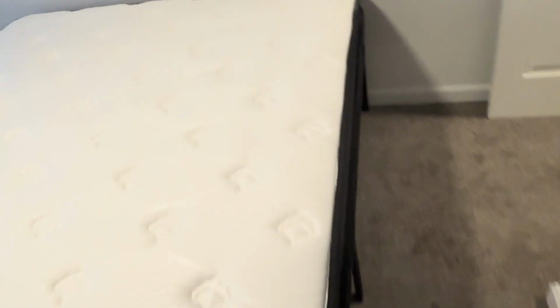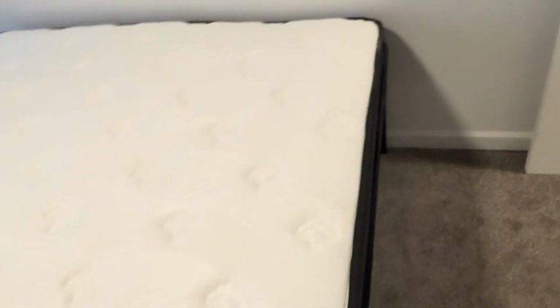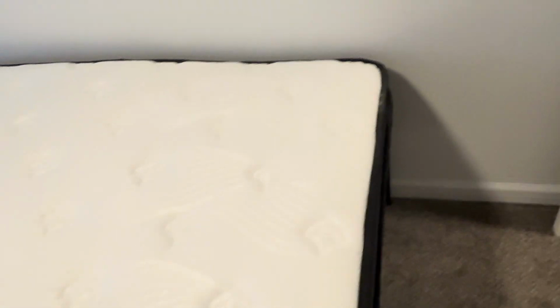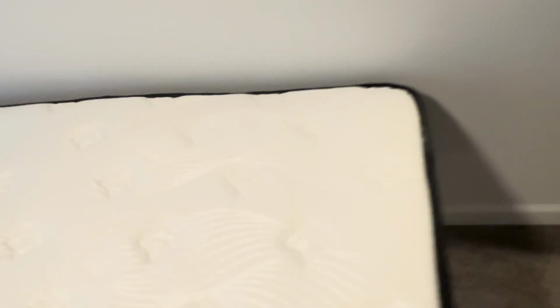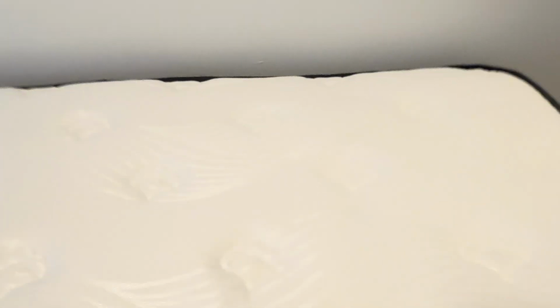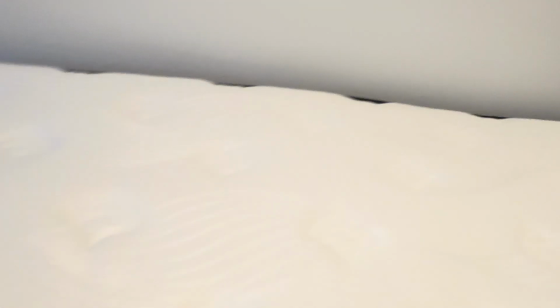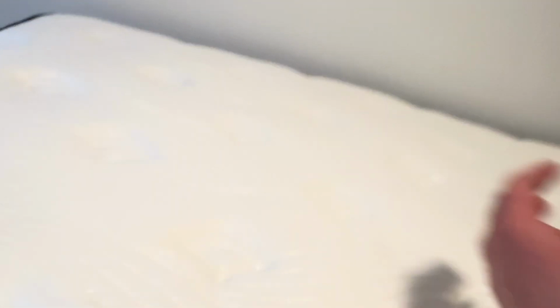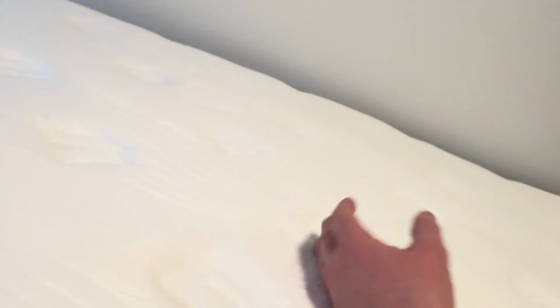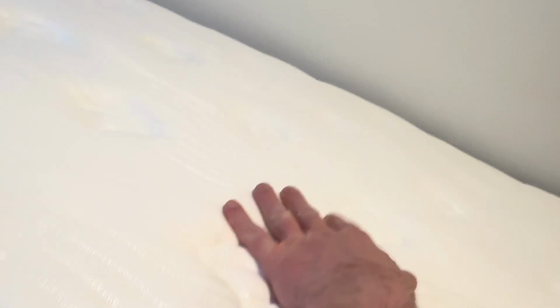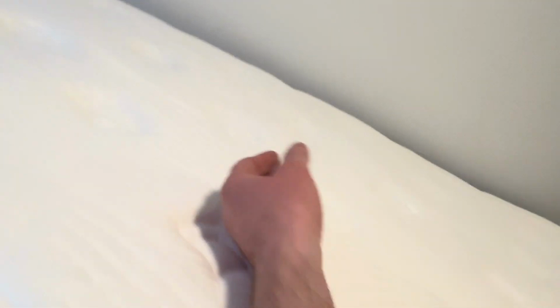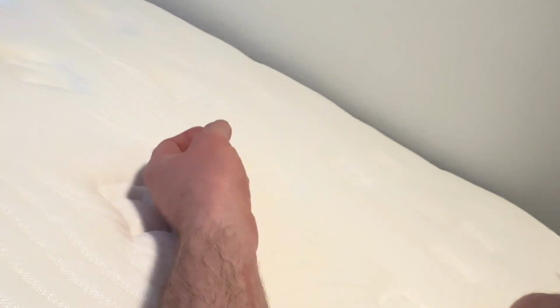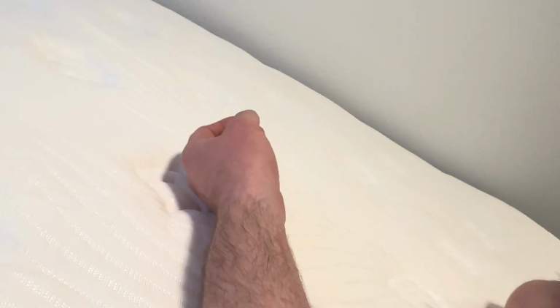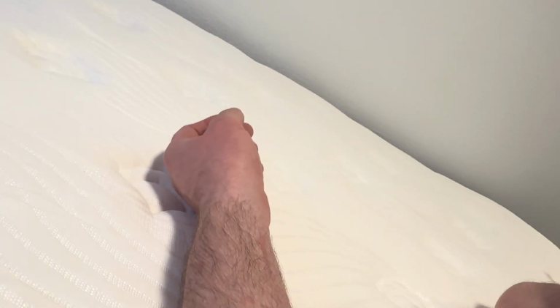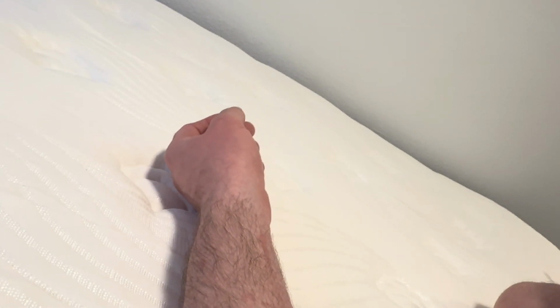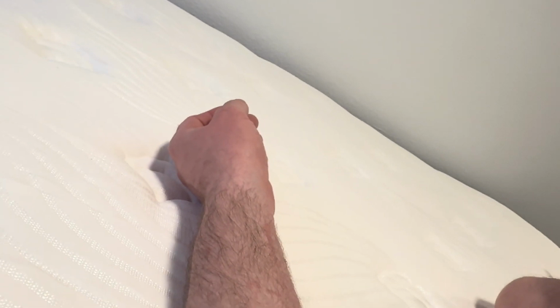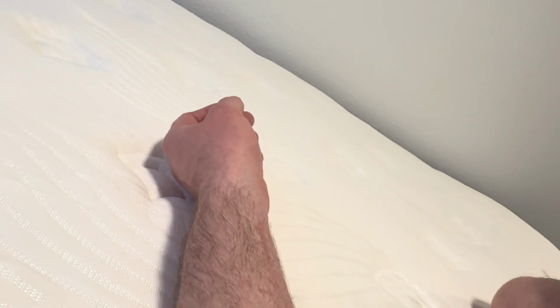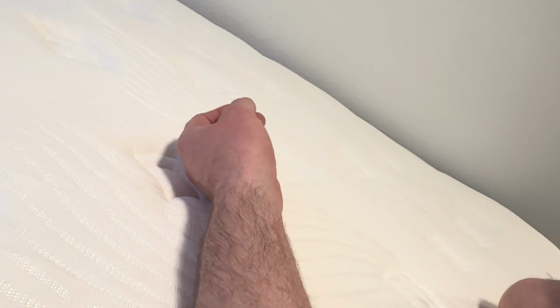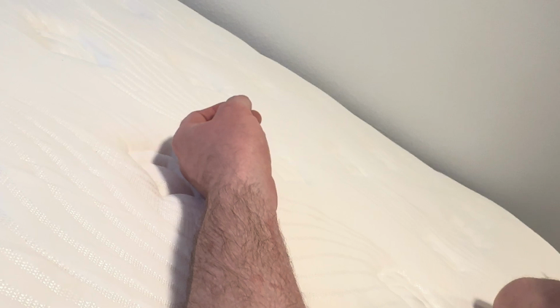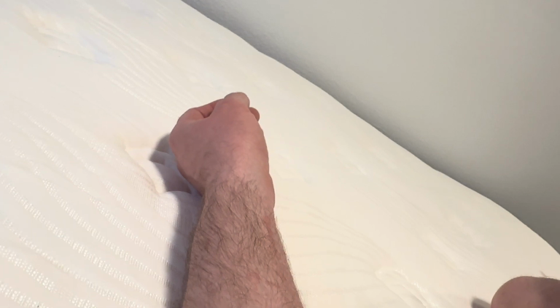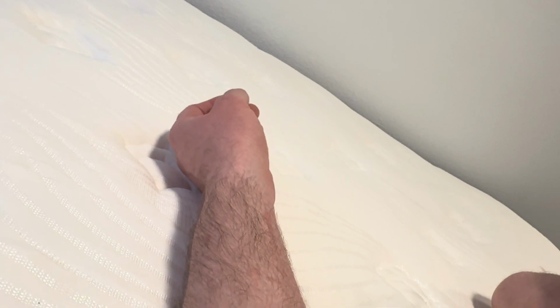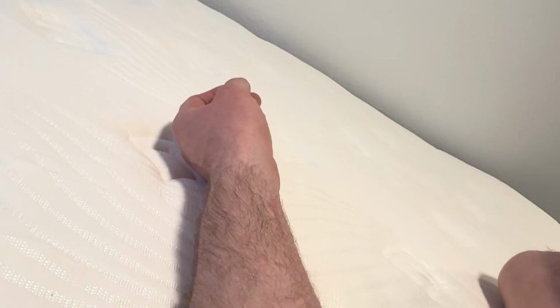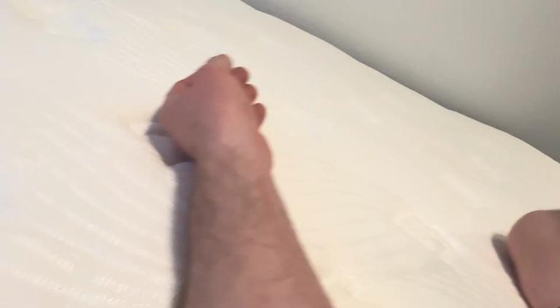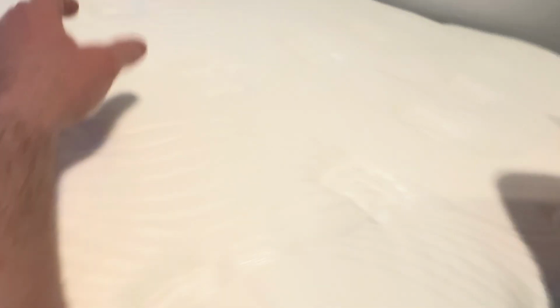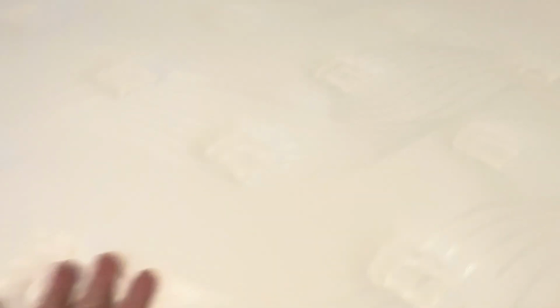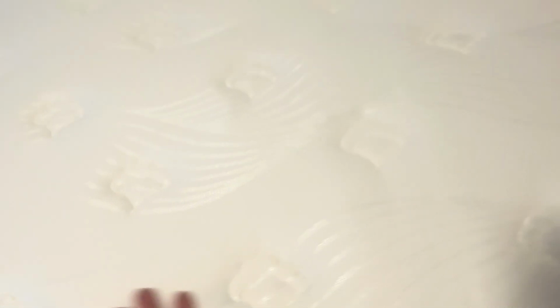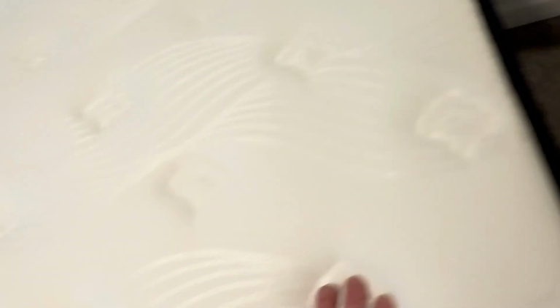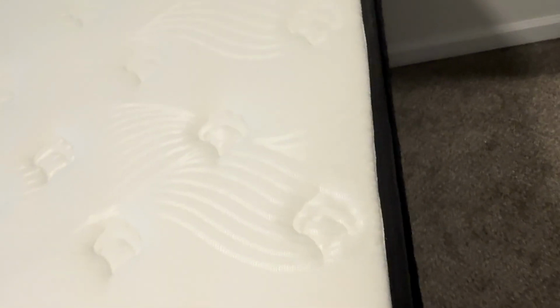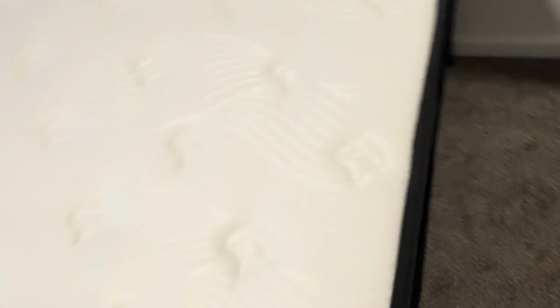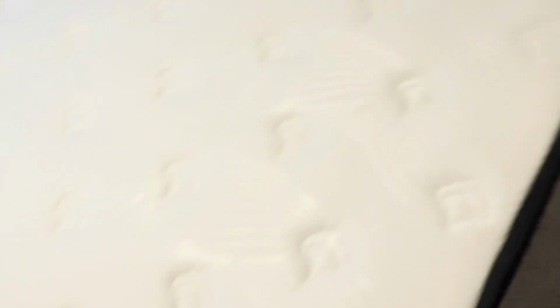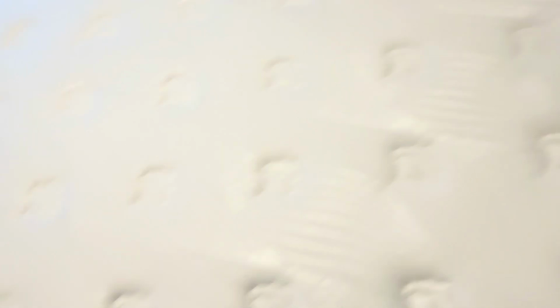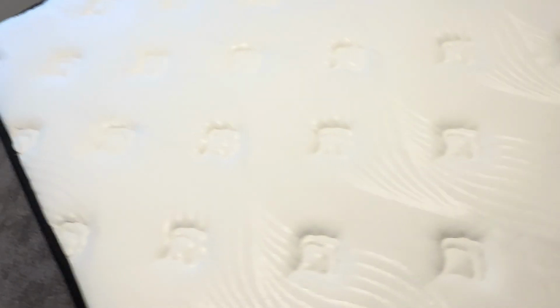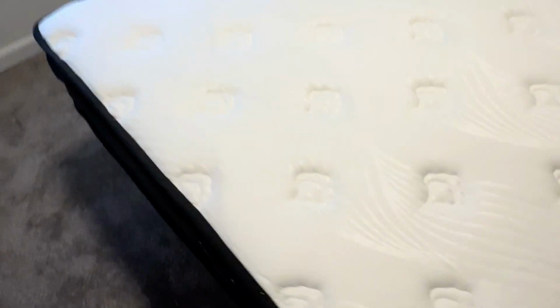I'm gonna sit on it. Oh yeah, I would say that it's quite comfortable. It's not too soft, it's not too firm — it's kind of right in the middle. I think it's perfect.